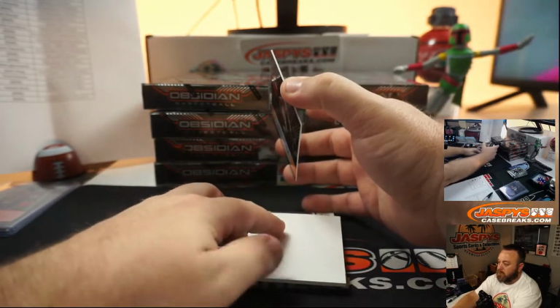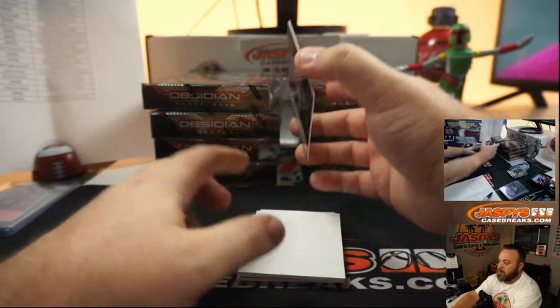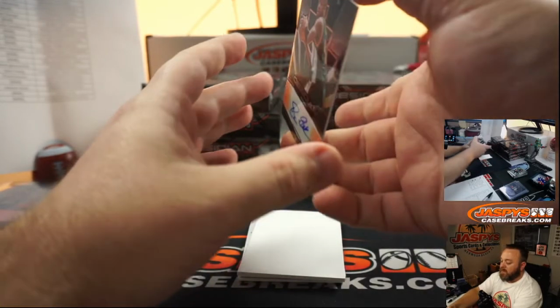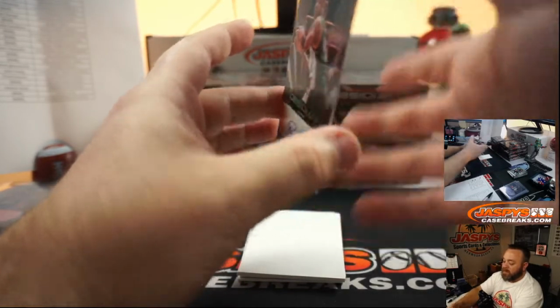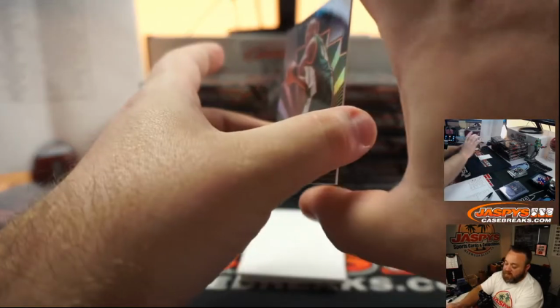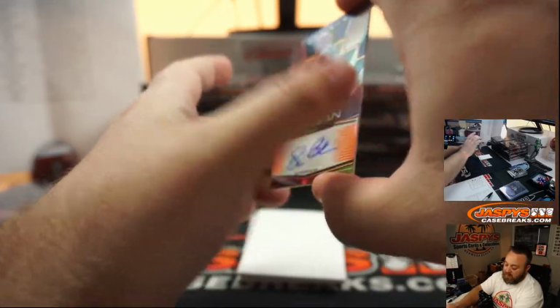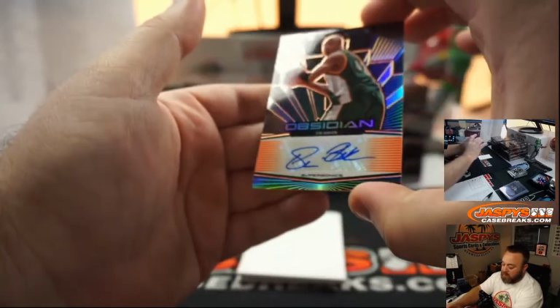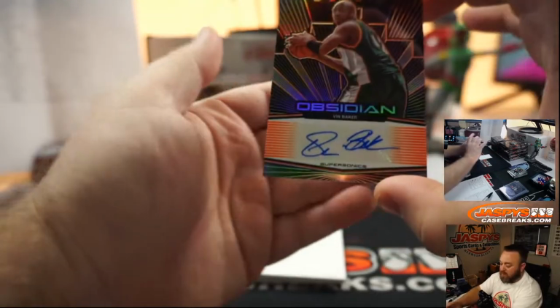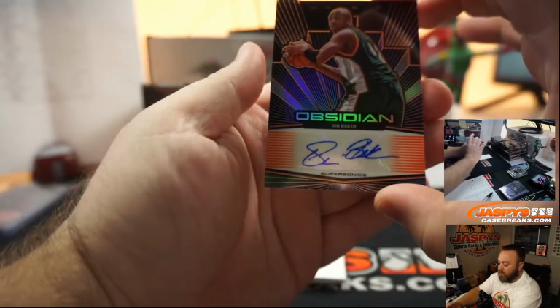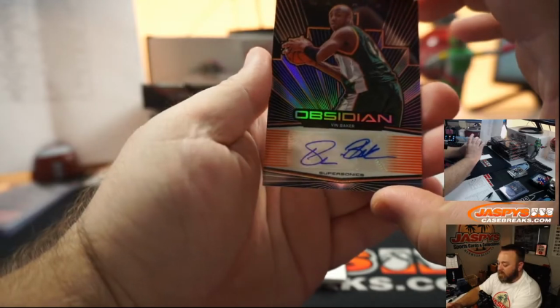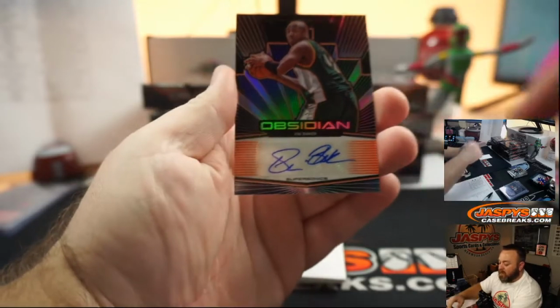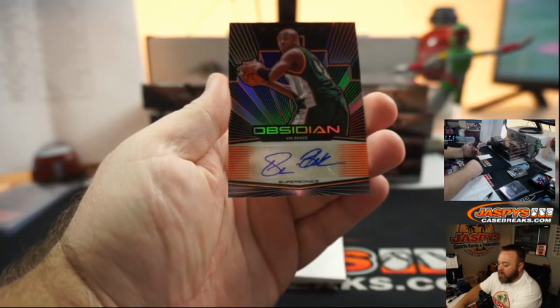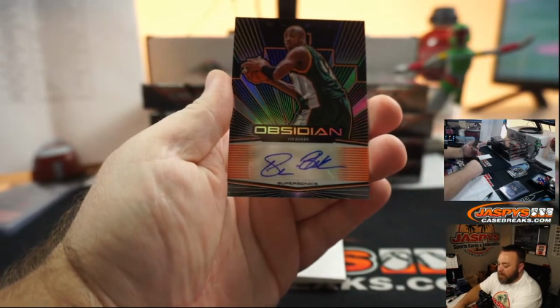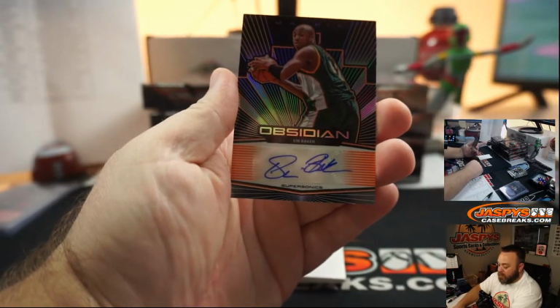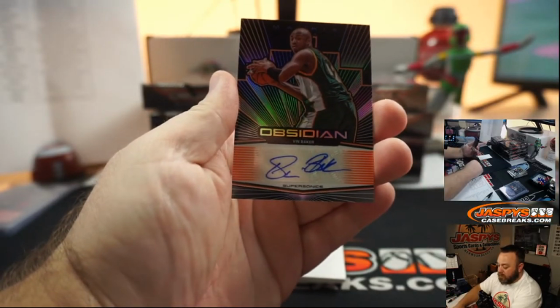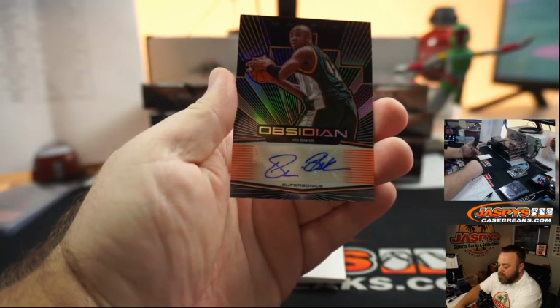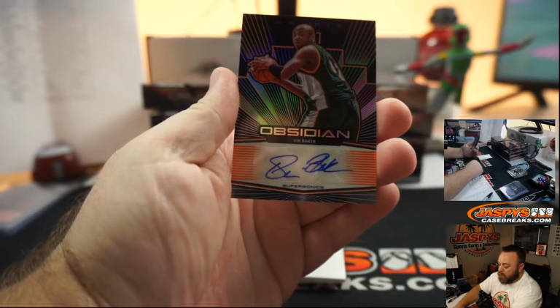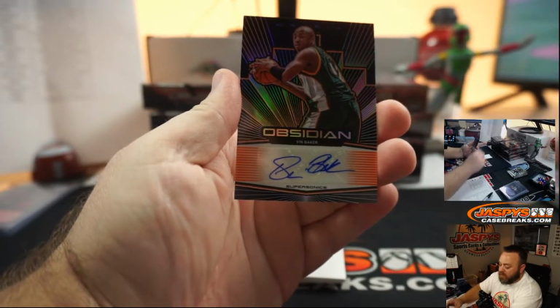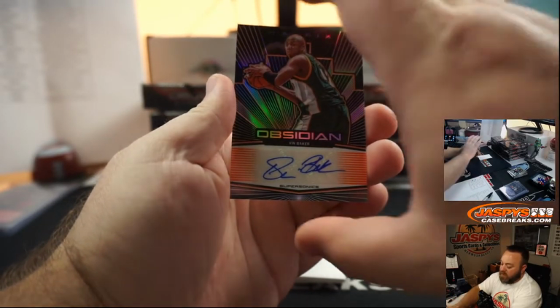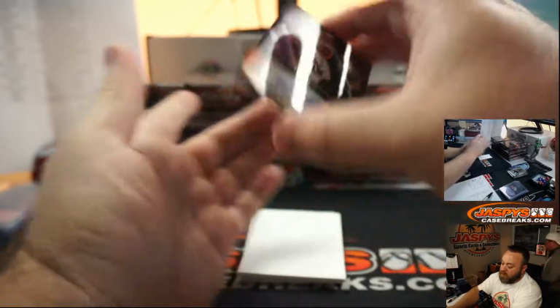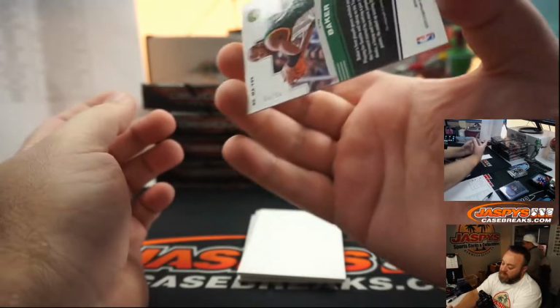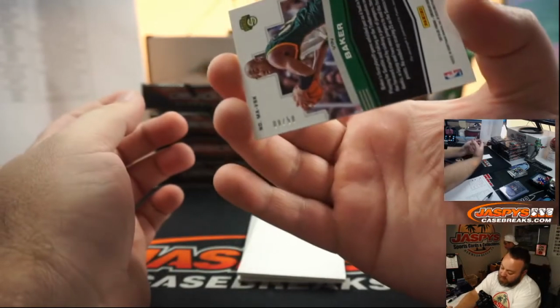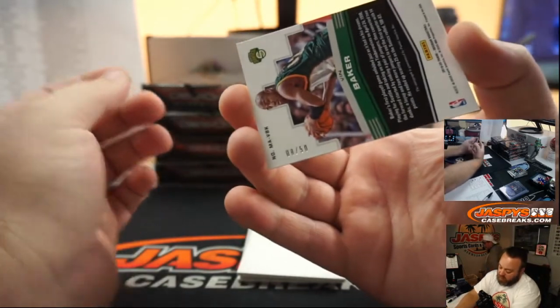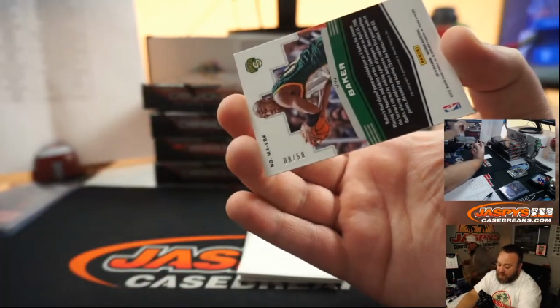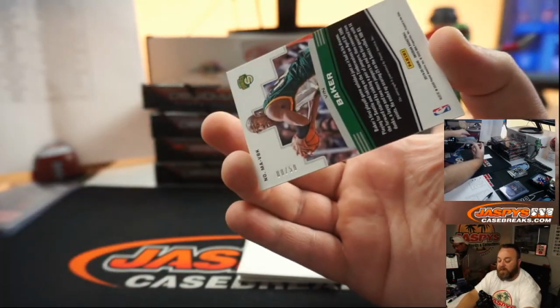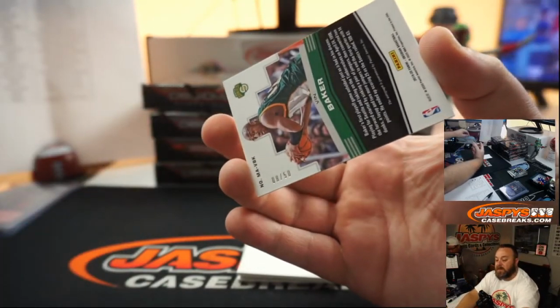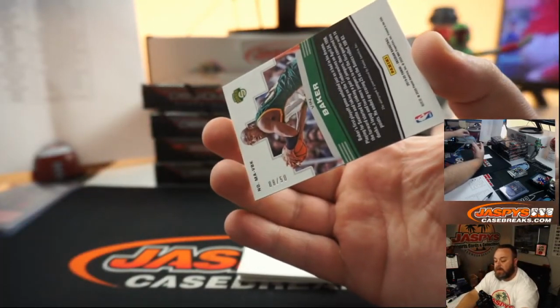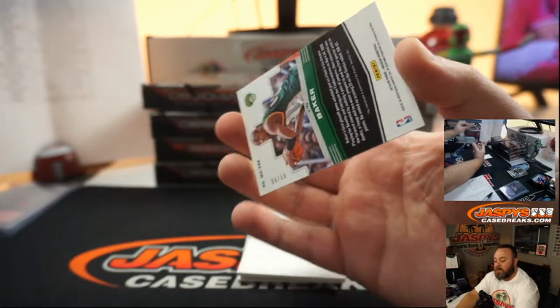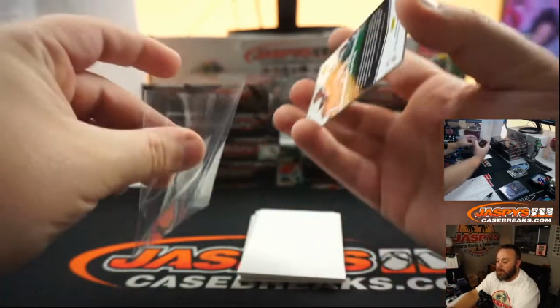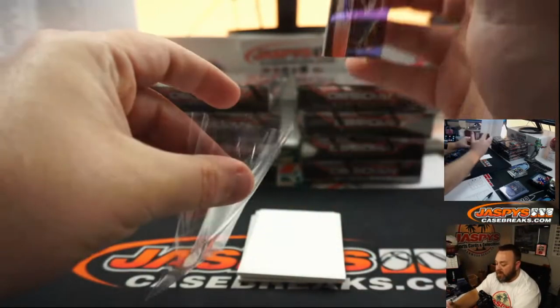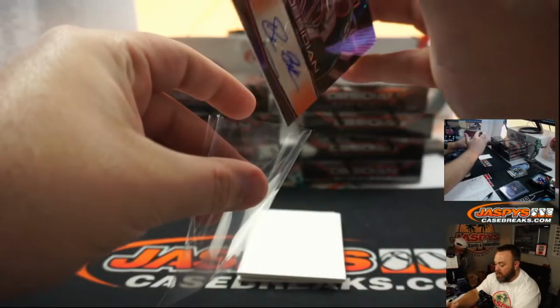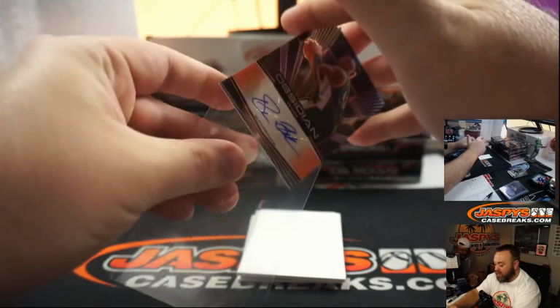Speaking of classic — Seattle Supersonics, Vin Baker, The Big Day, Matrix Auto, orange, numbered 8 of 50. Oklahoma City Thunder and Mark Bissette.